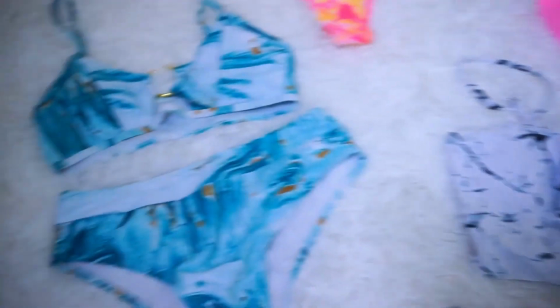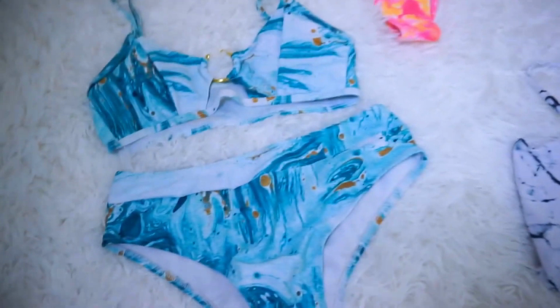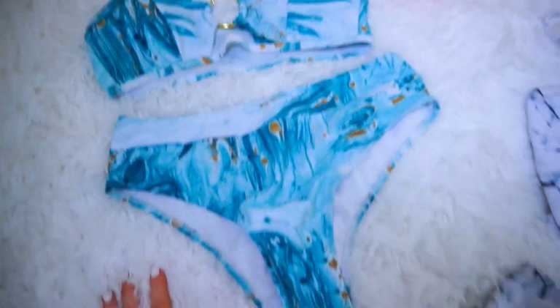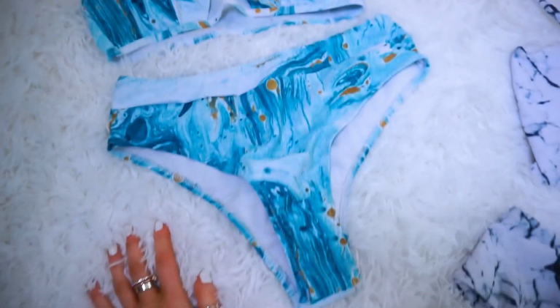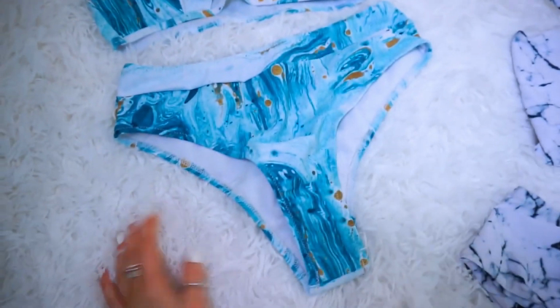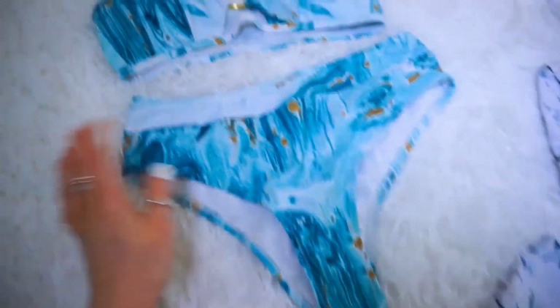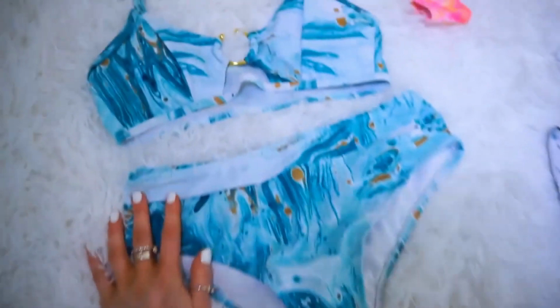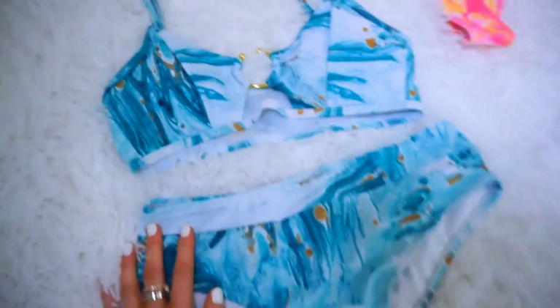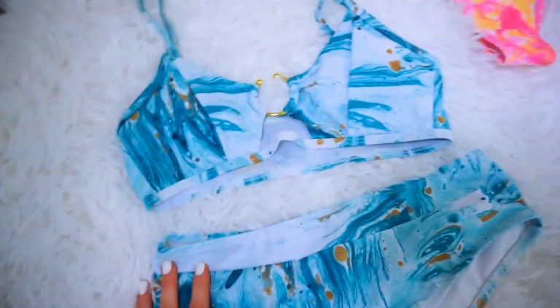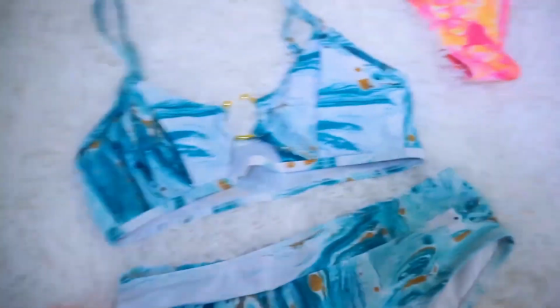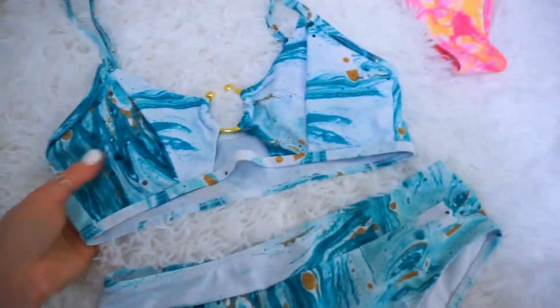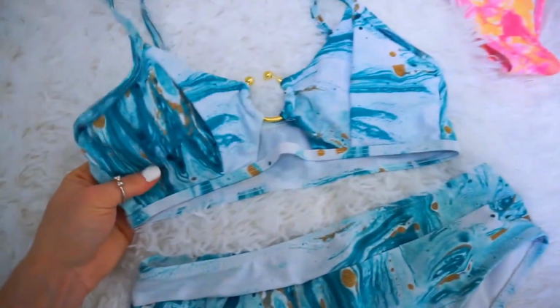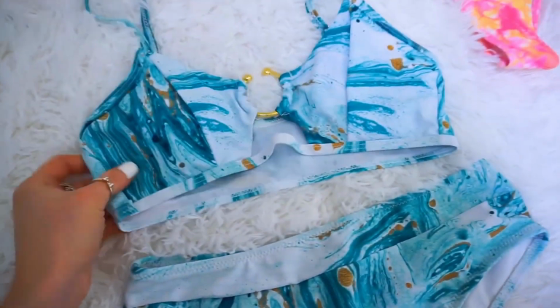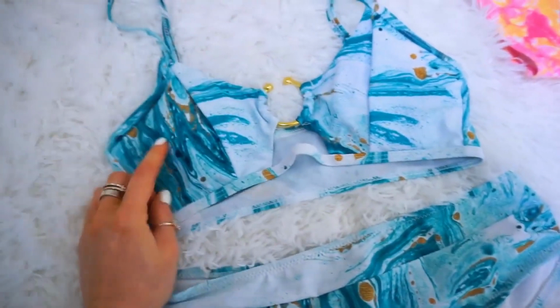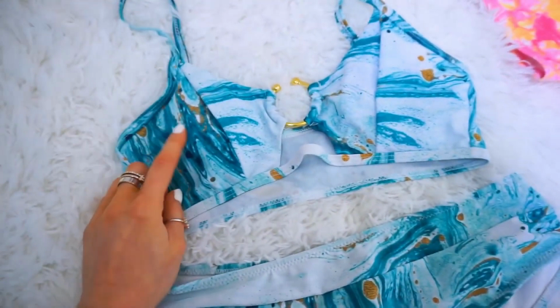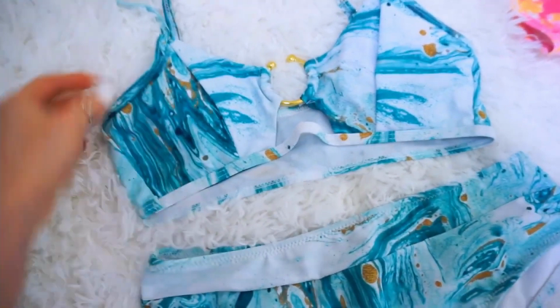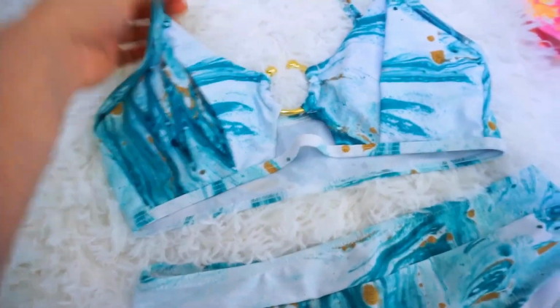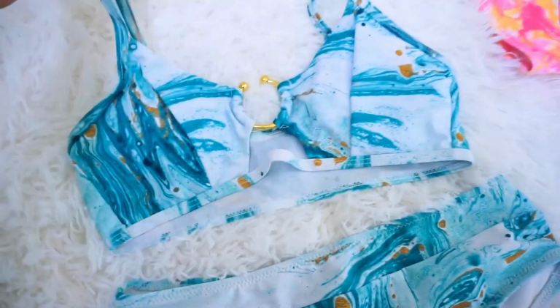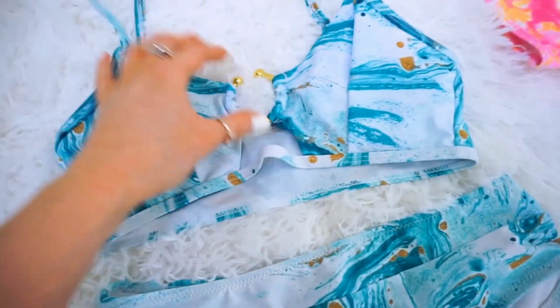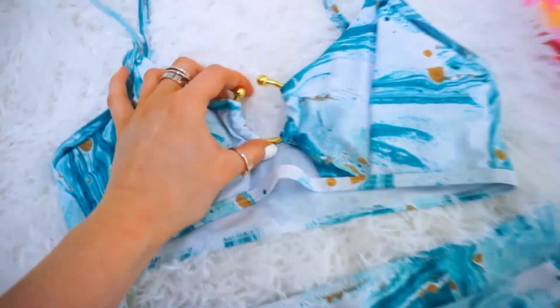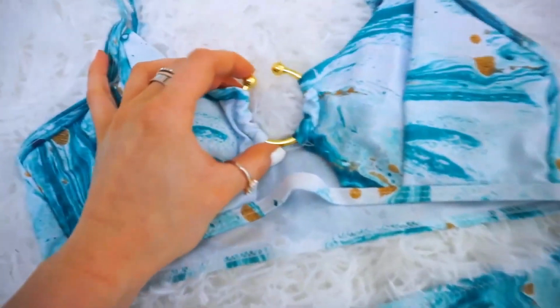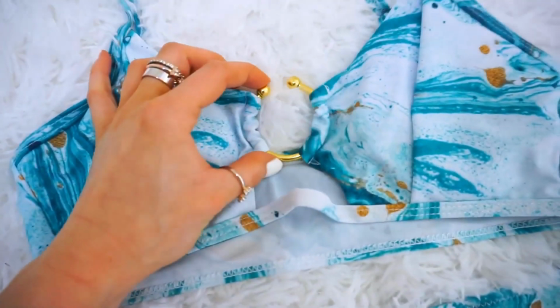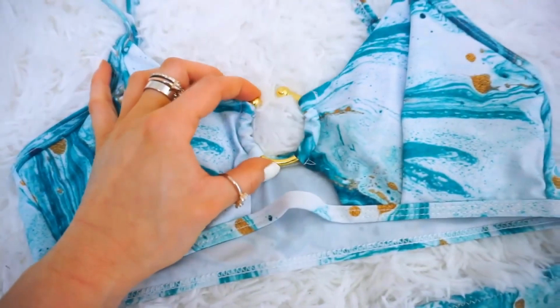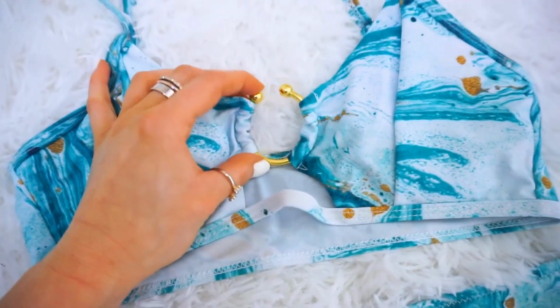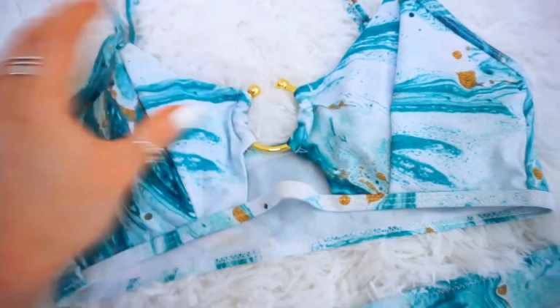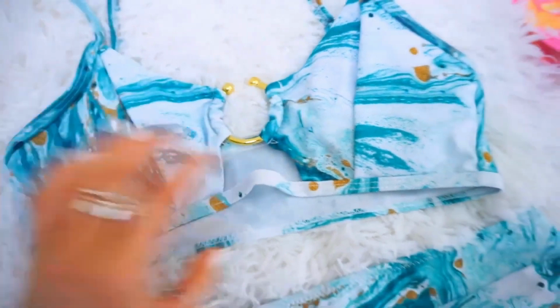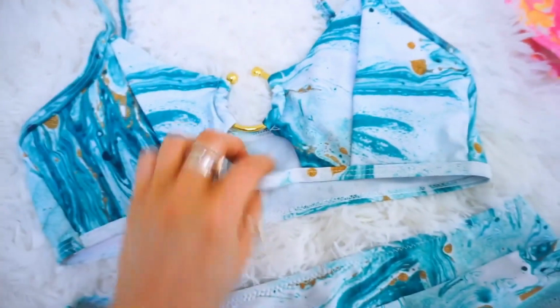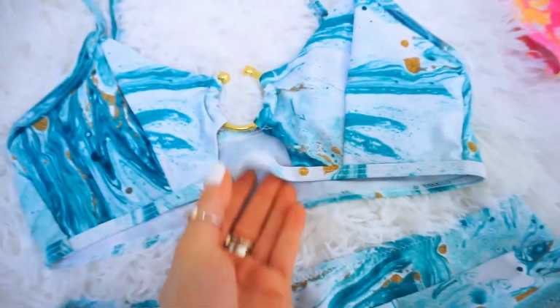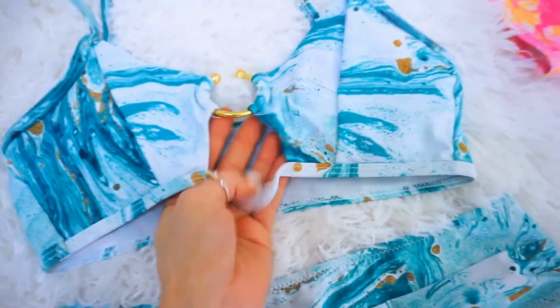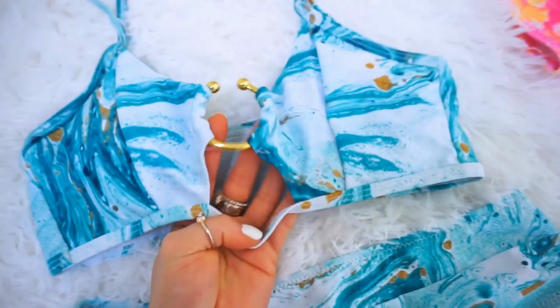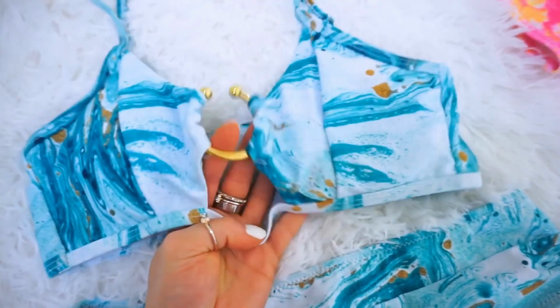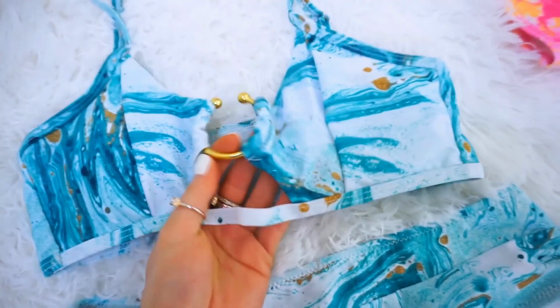And then this one is super different as well. This one I get like 90s vibes on. It's a watercolor teal and gold detail. Look at this metal ring. How cute is that?